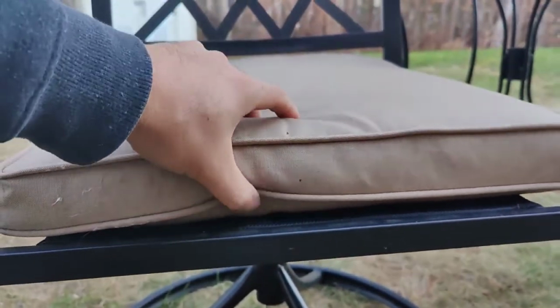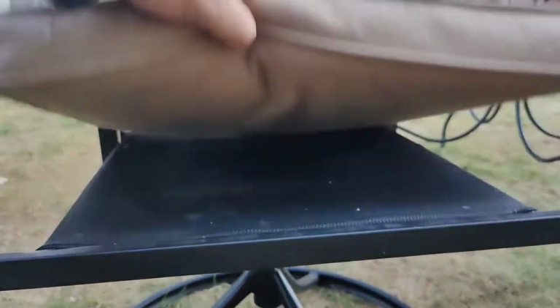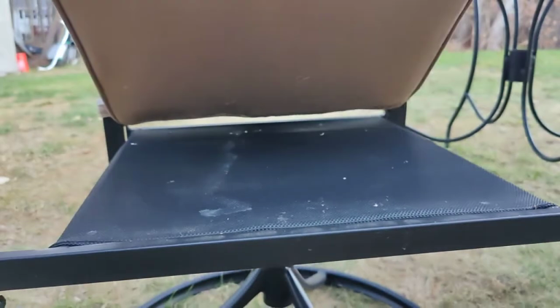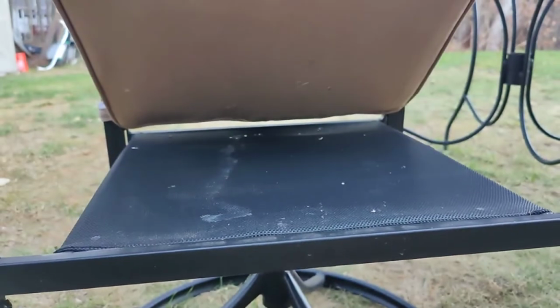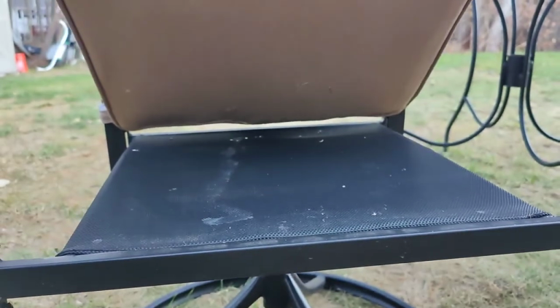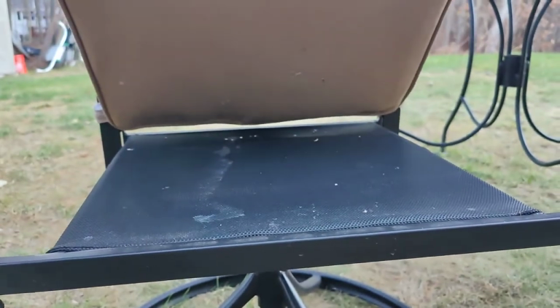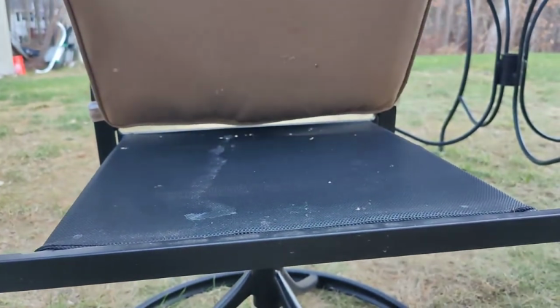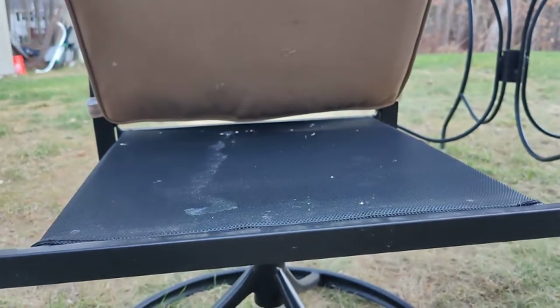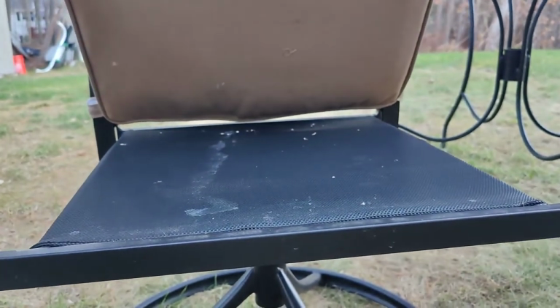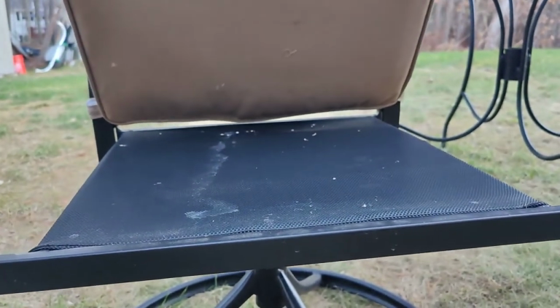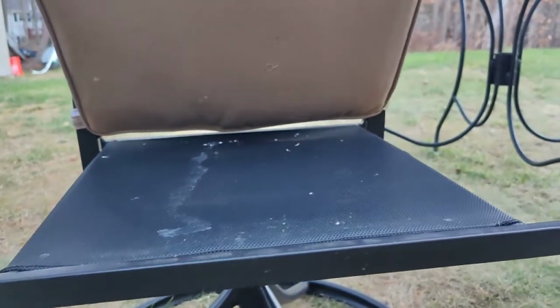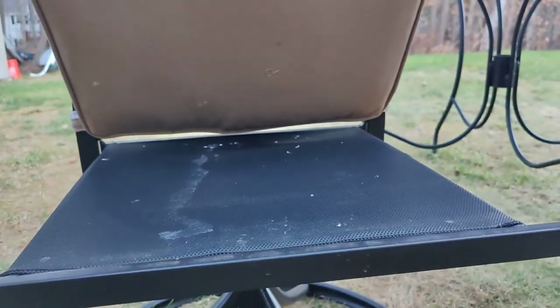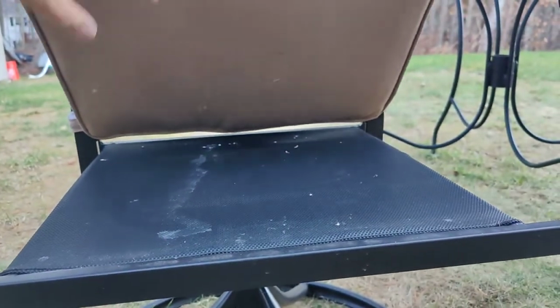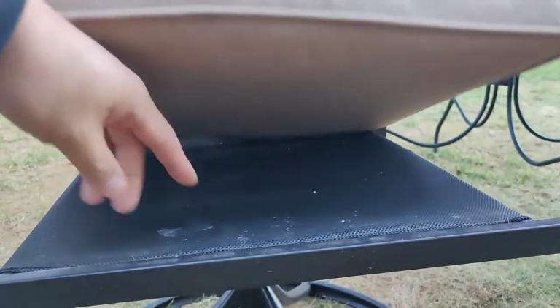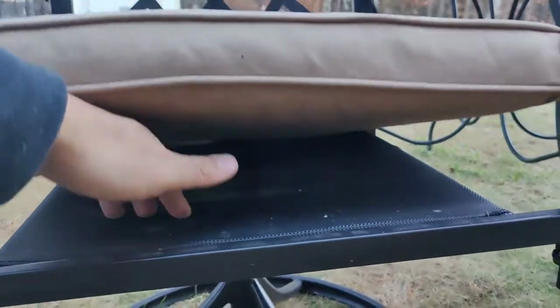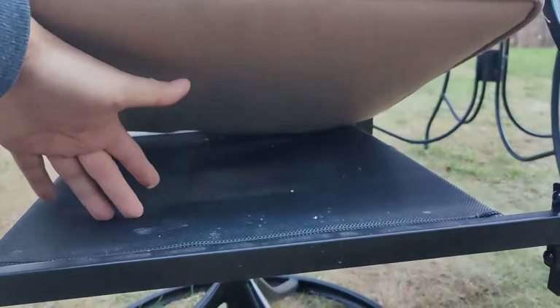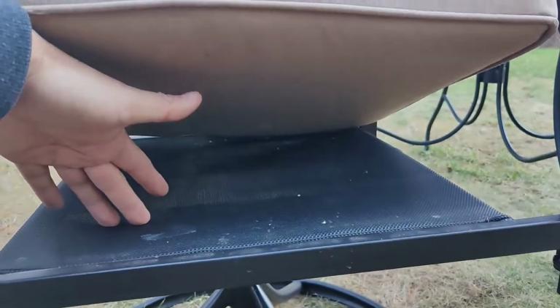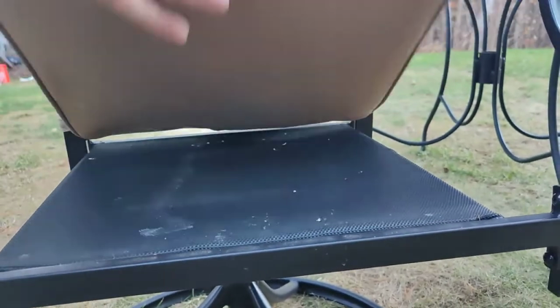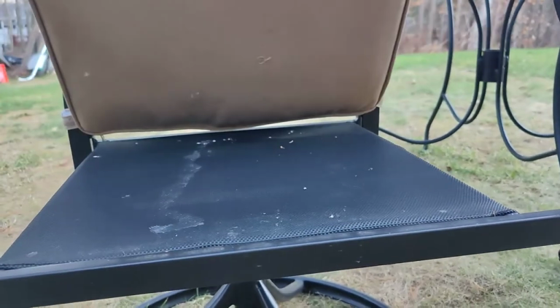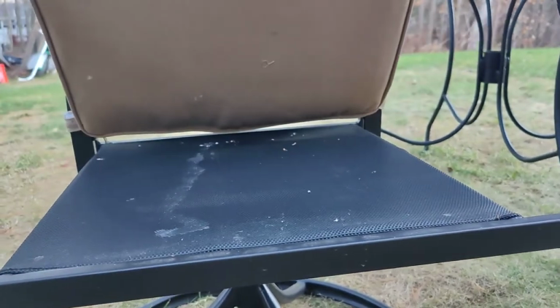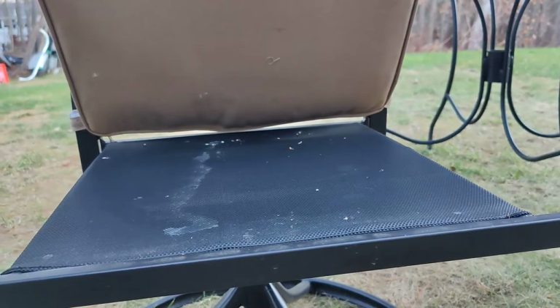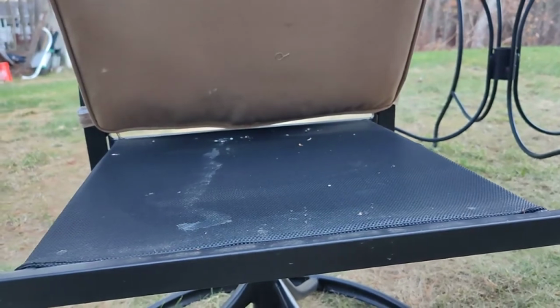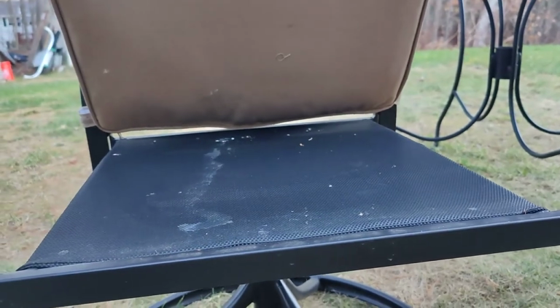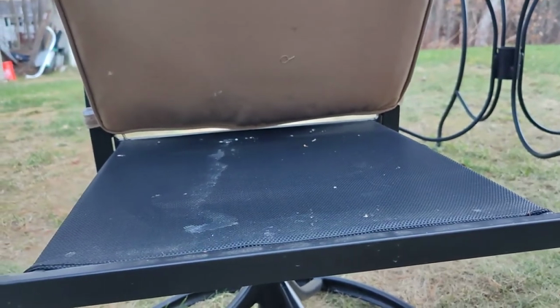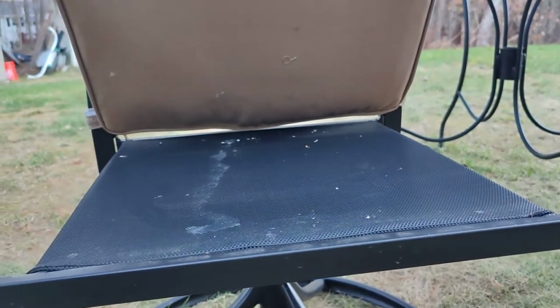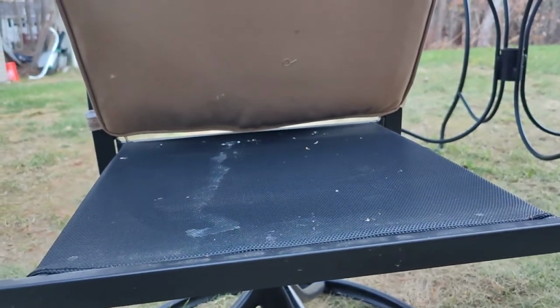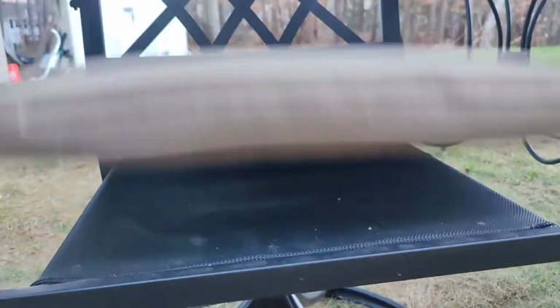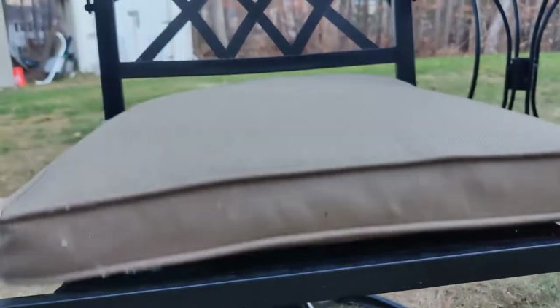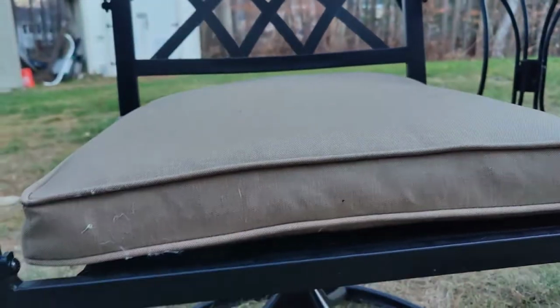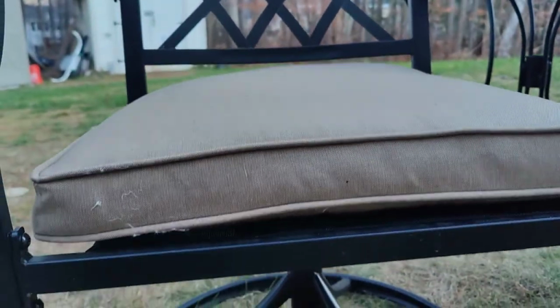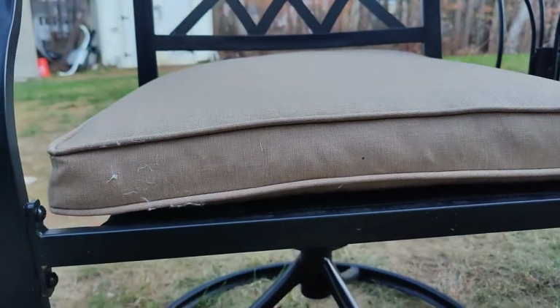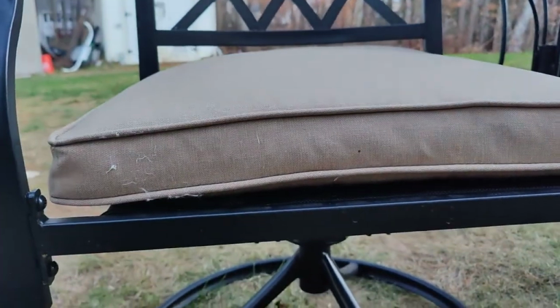It's been working fine during the summertime. I know this can be washed with pressure washers, so really good stuff.